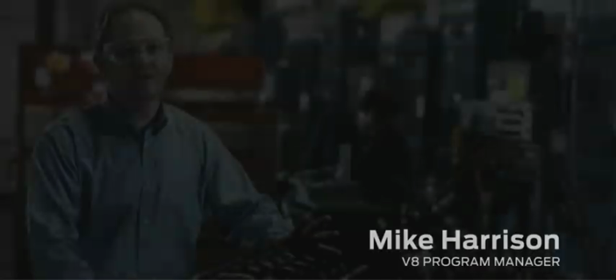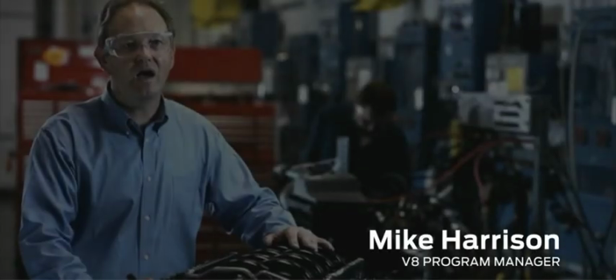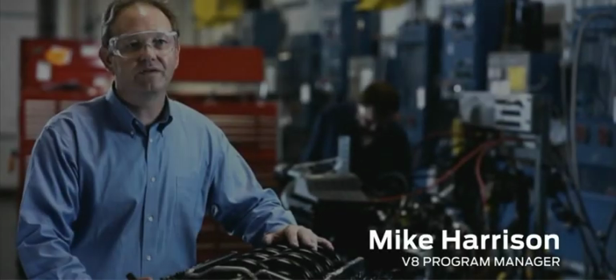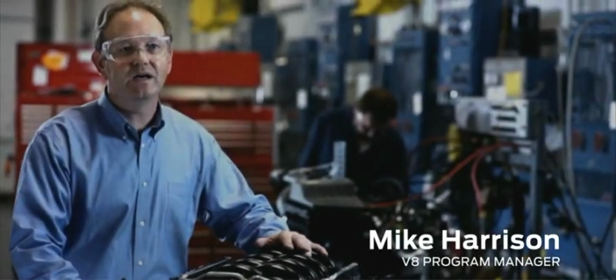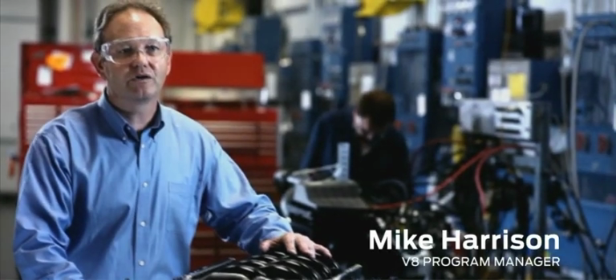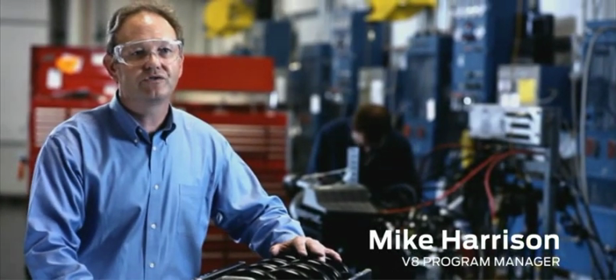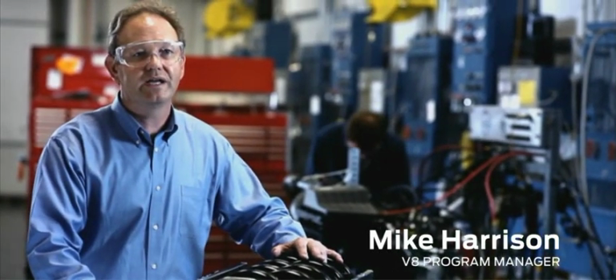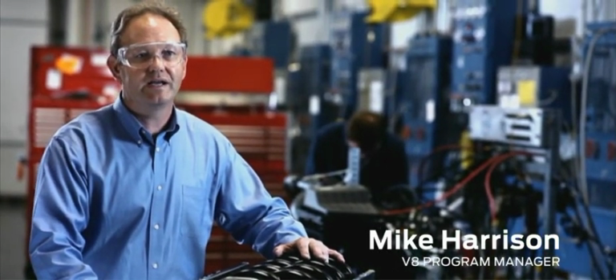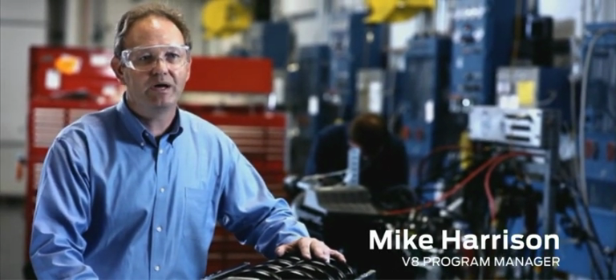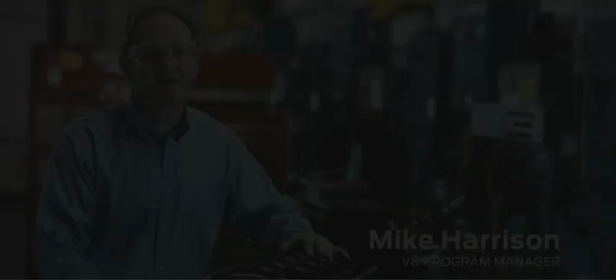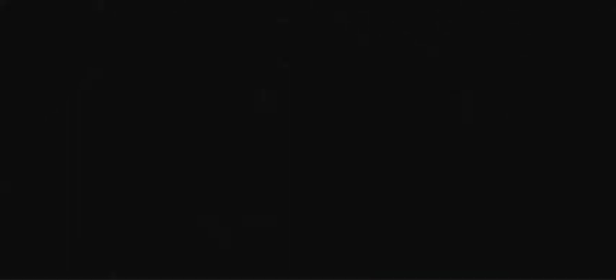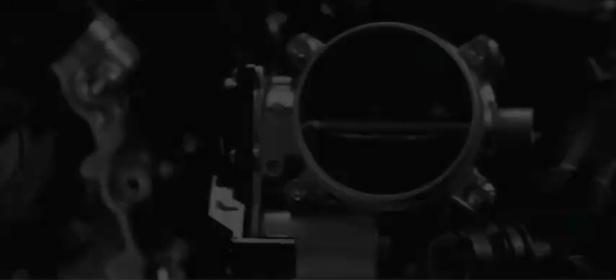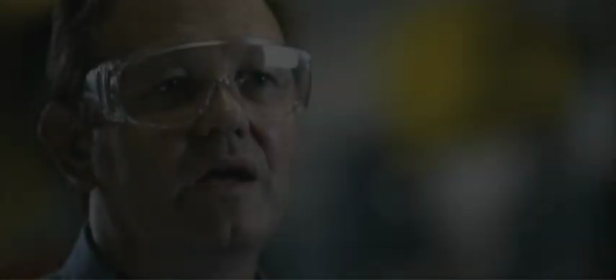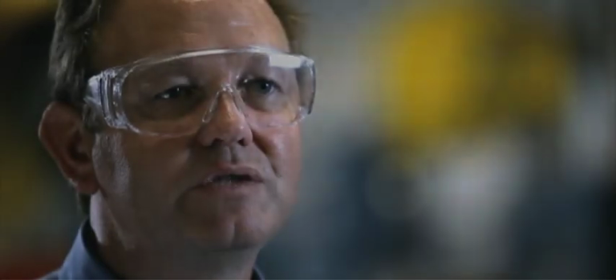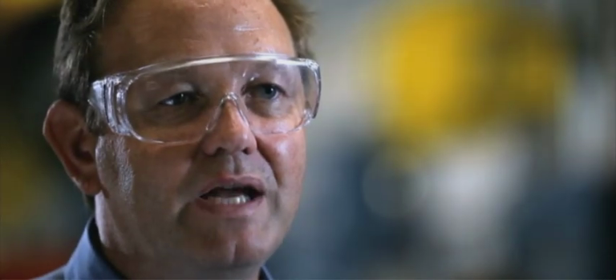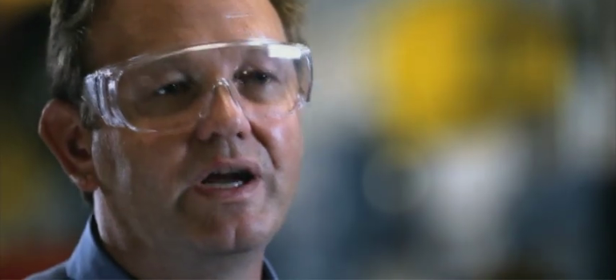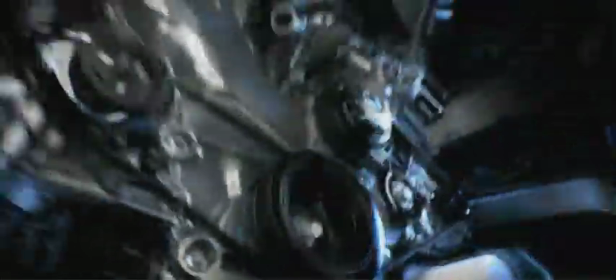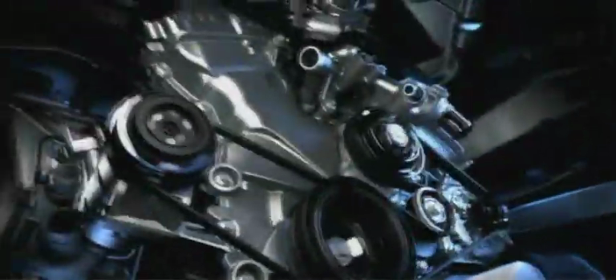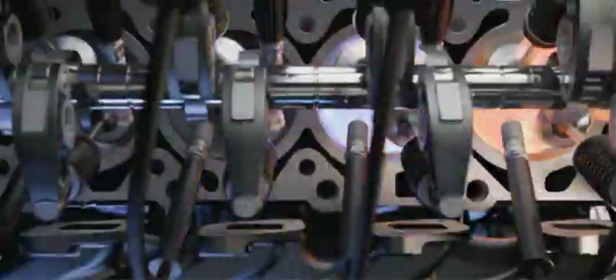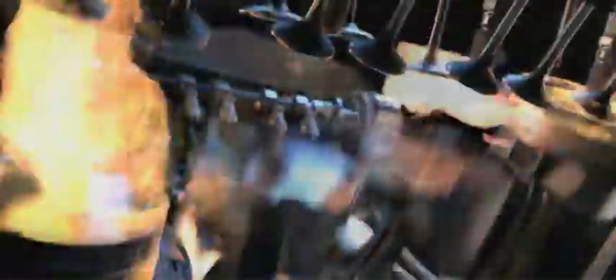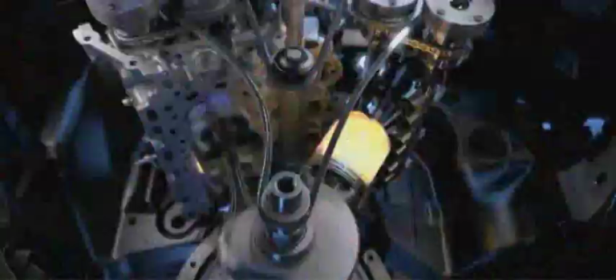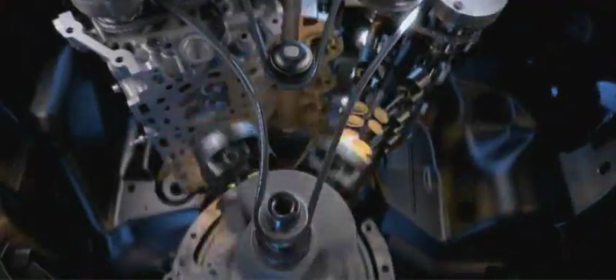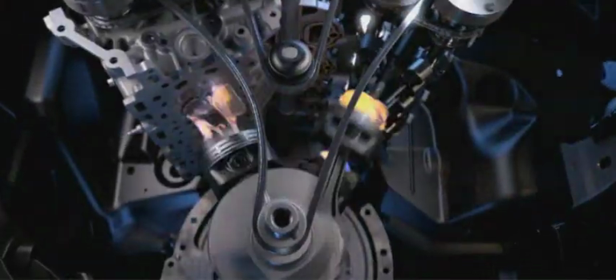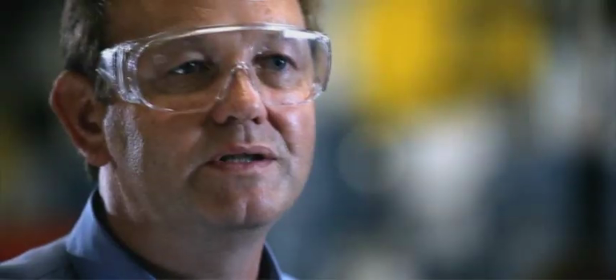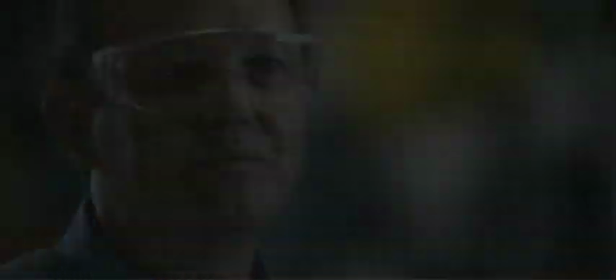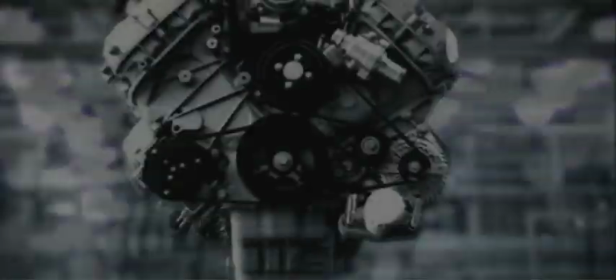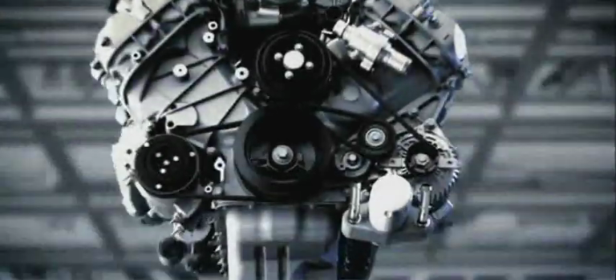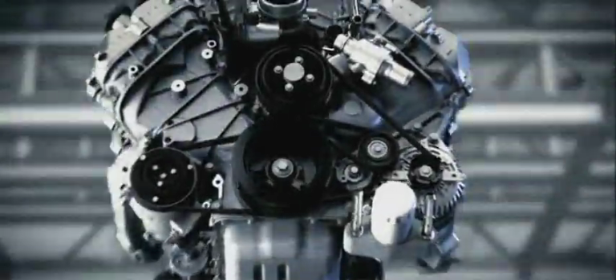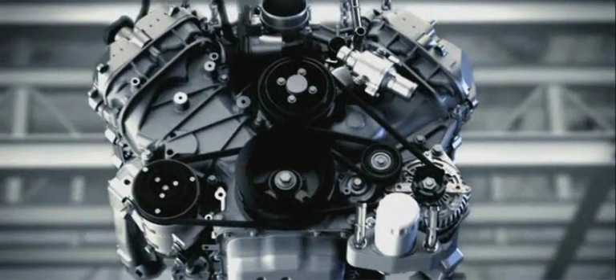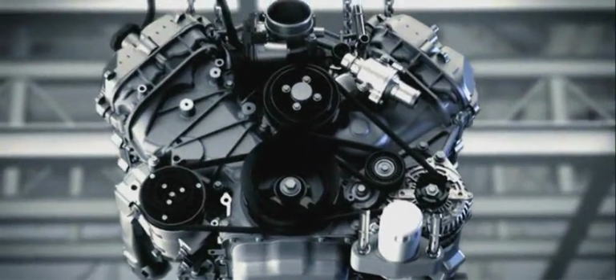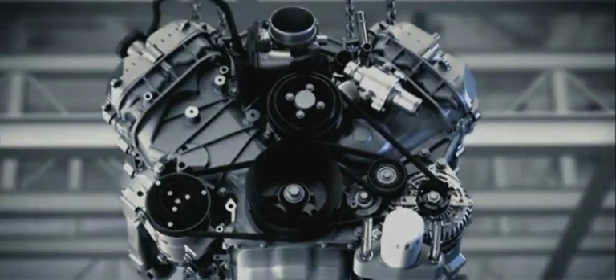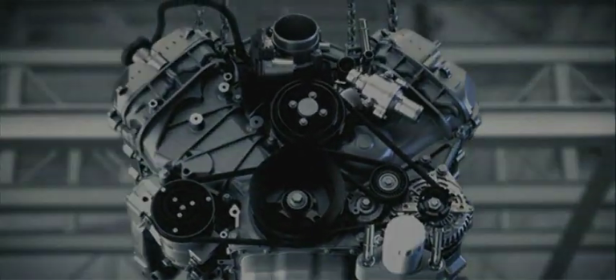The heart of any great truck is the powertrain. At no time in history have we delivered four all-new powertrains at any one time. It's our most extensive powertrain makeover ever.